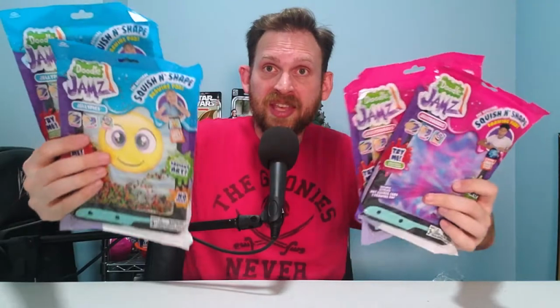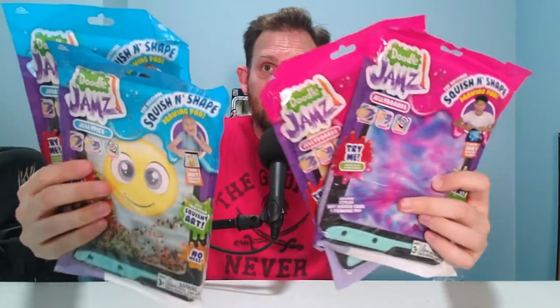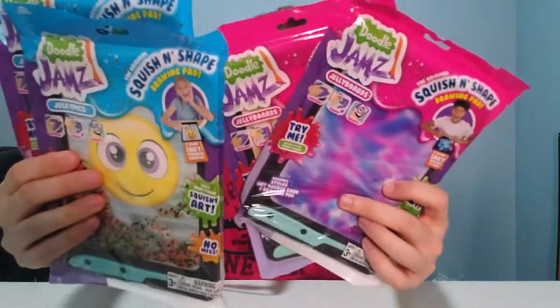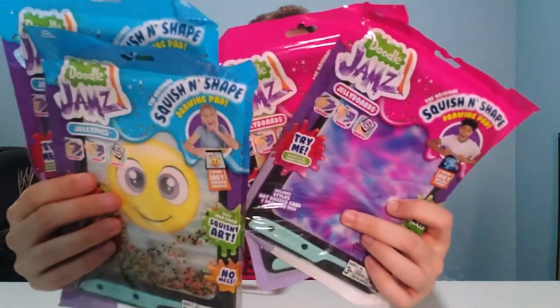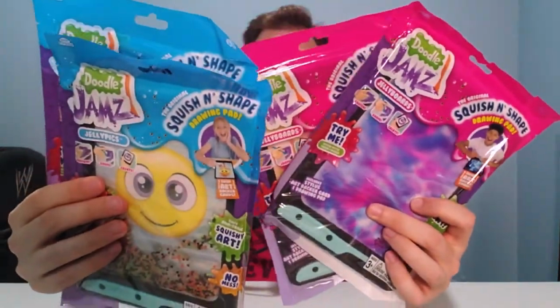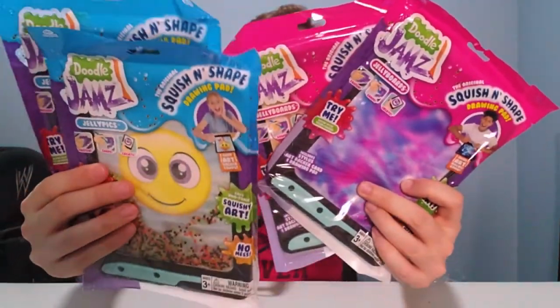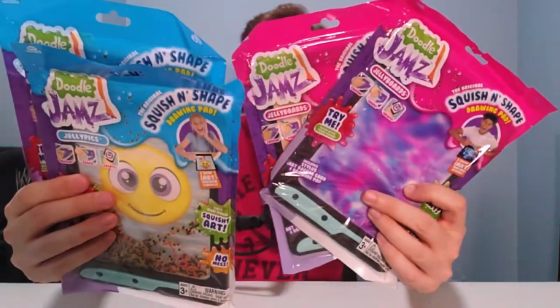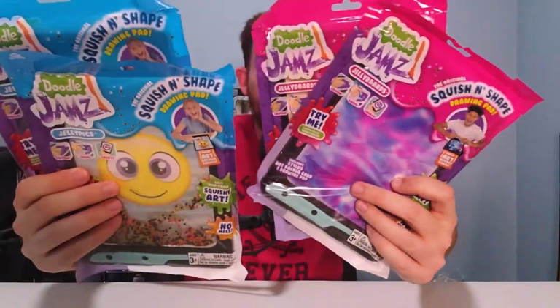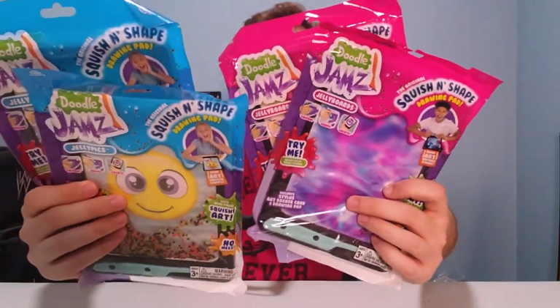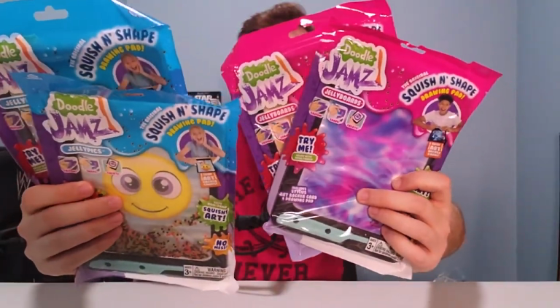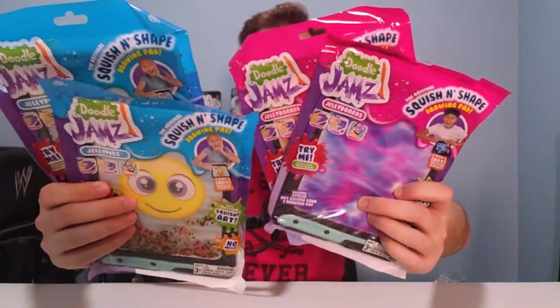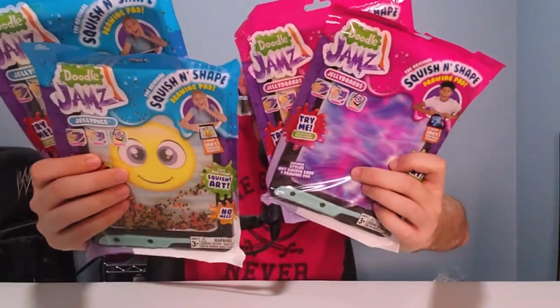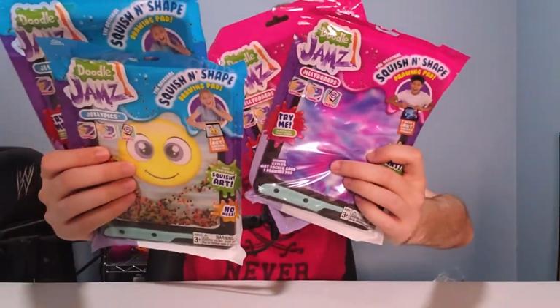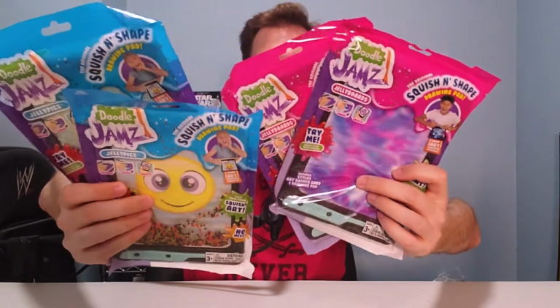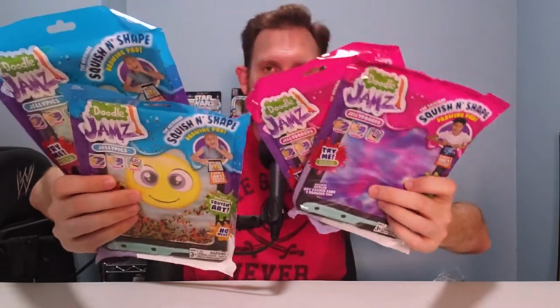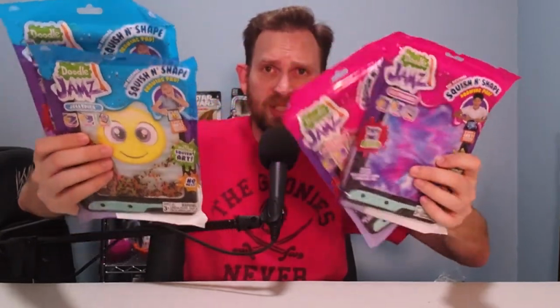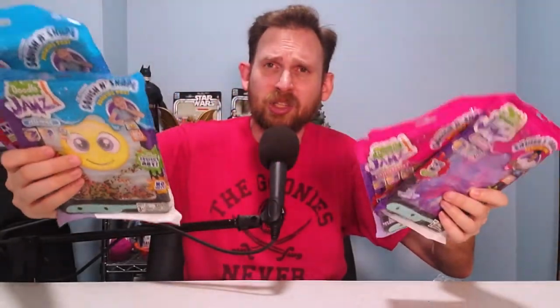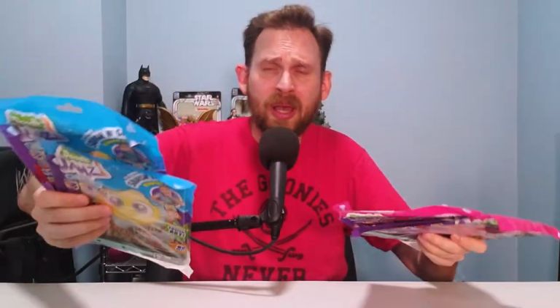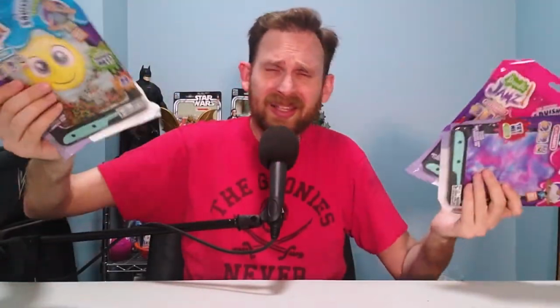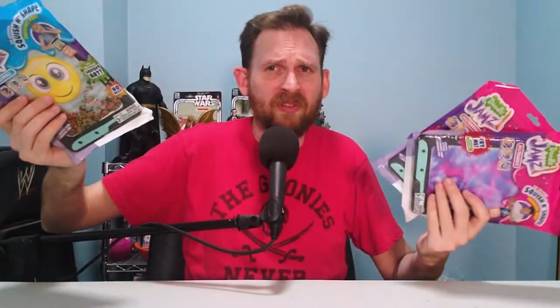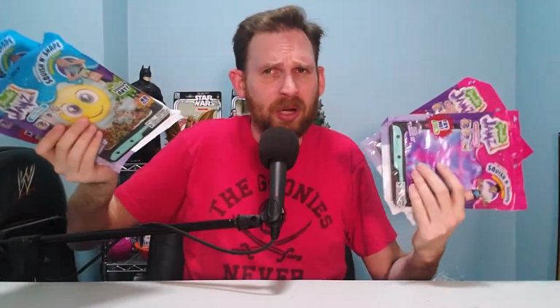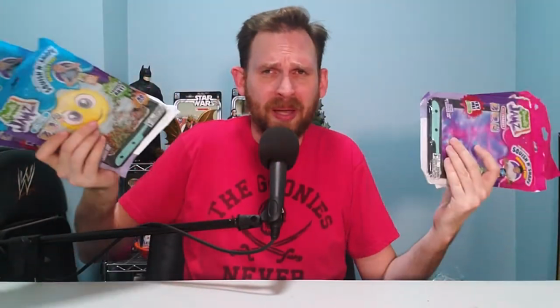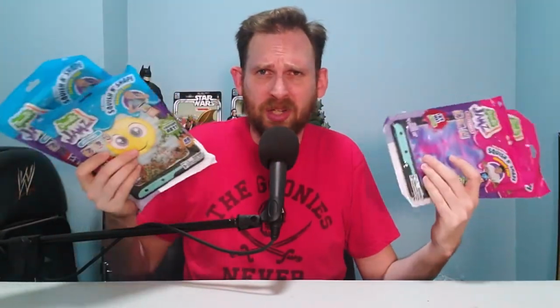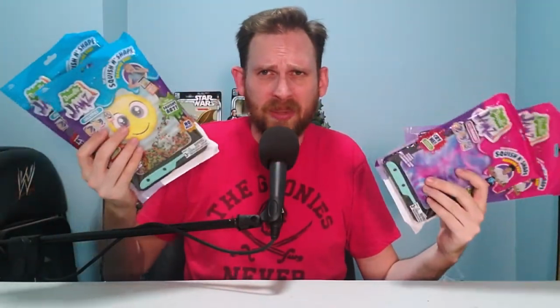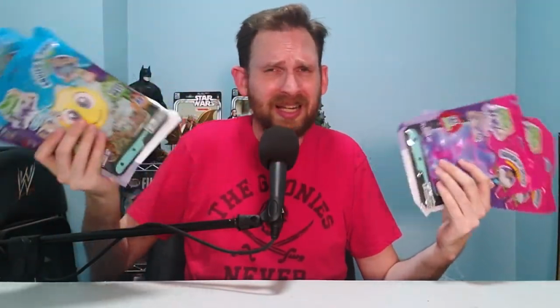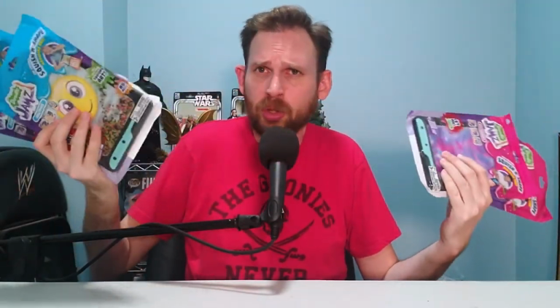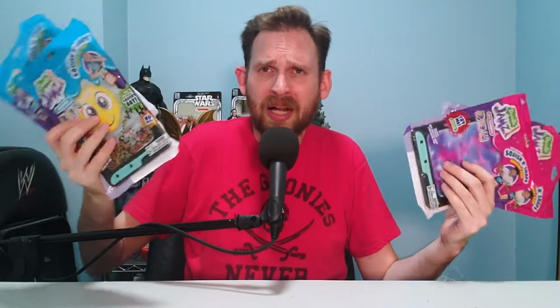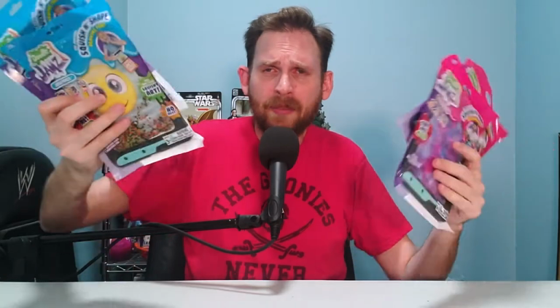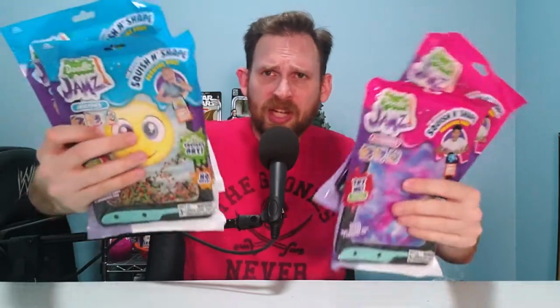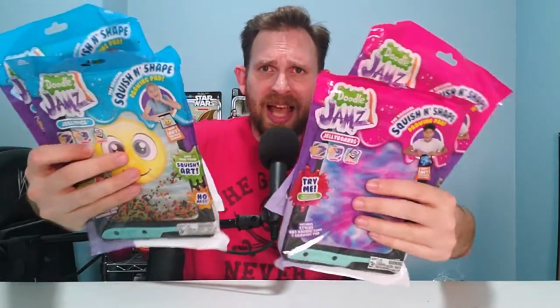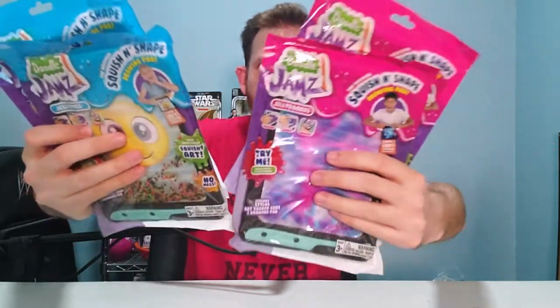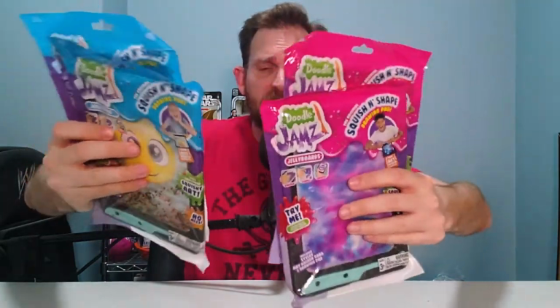This is Doodle Jams, Jelly Picks, and Jelly Boards, so thank you to SkyCastle Toys for sending these to me, because I have trouble paying attention. Let's be honest, I need to doodle. I need my fidgets. I love my fidgets.